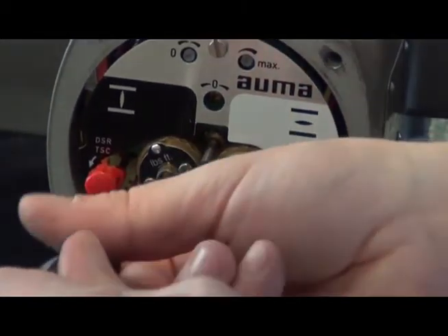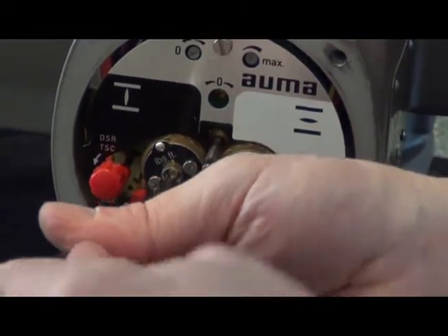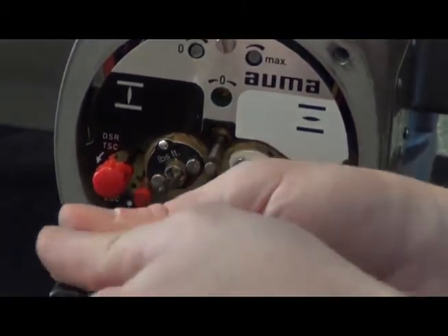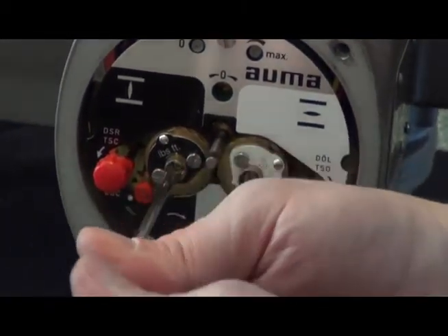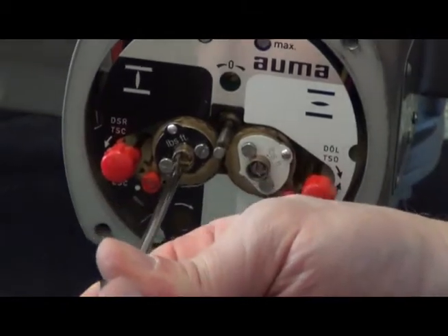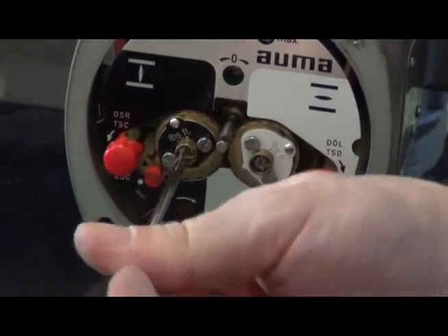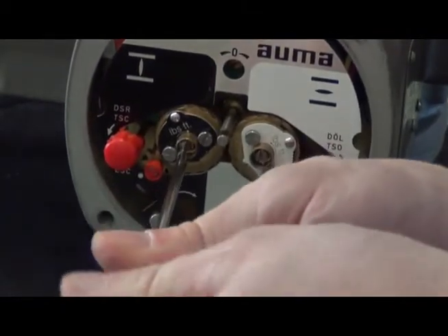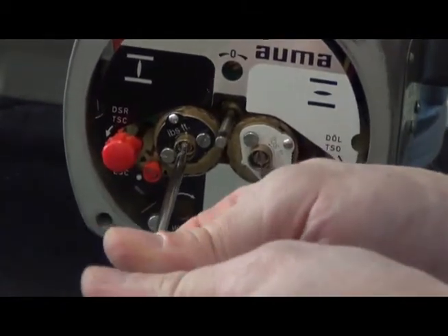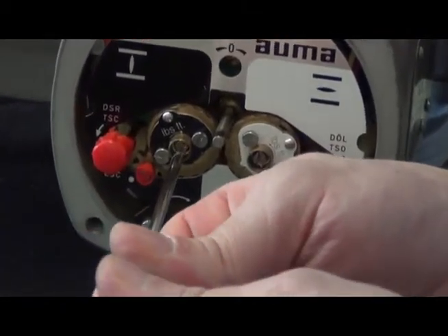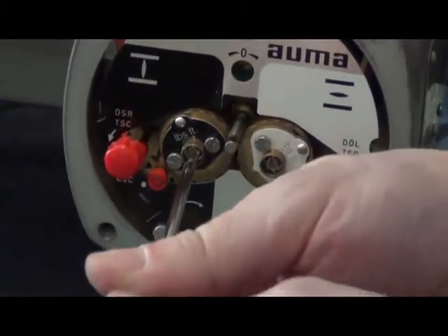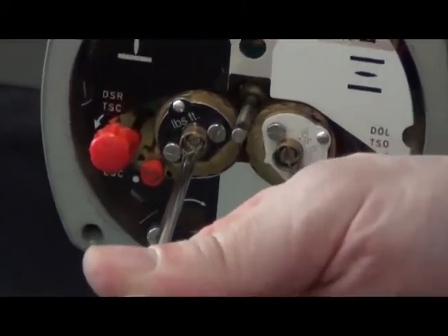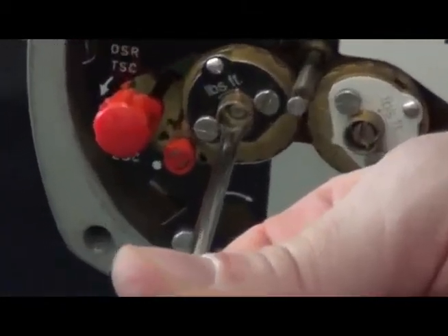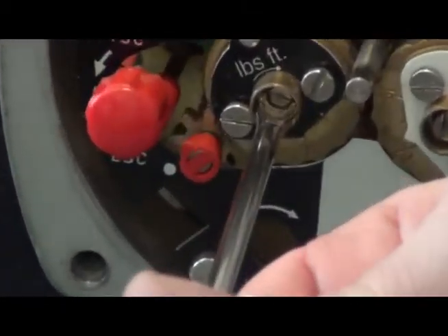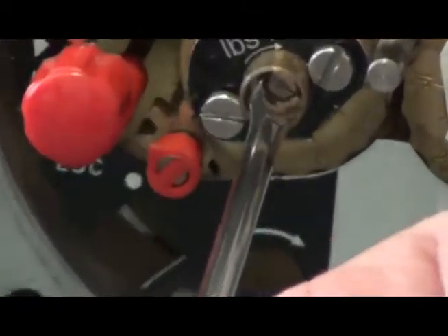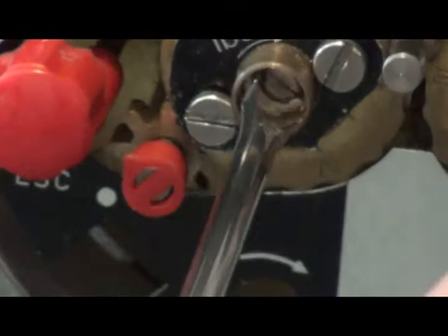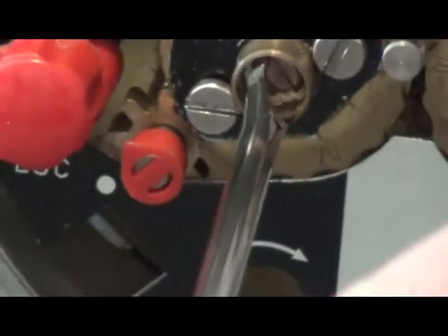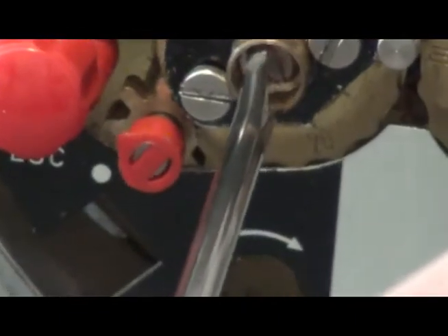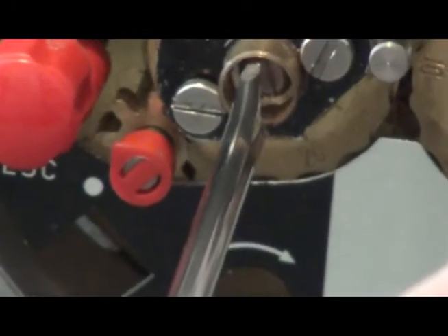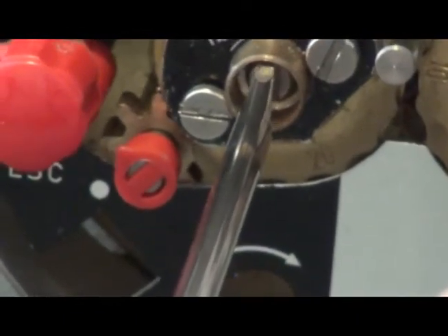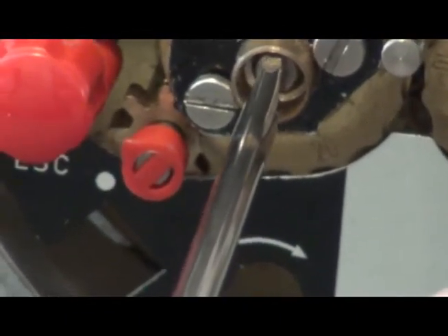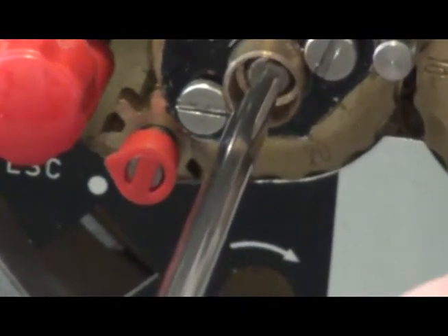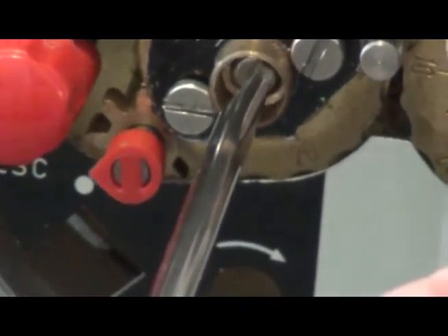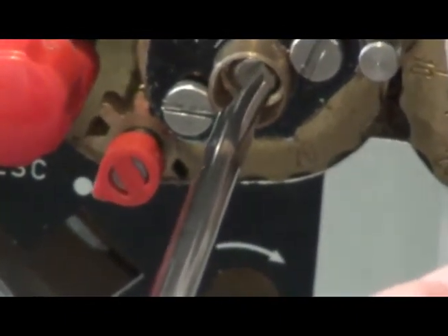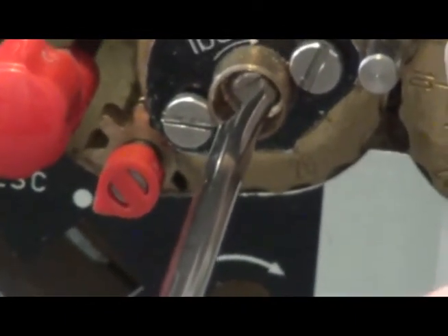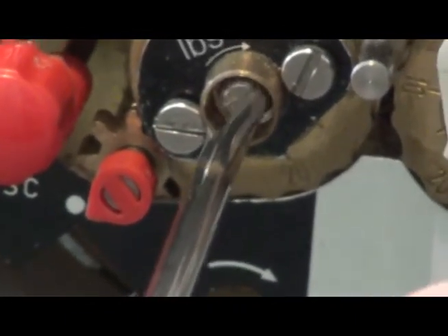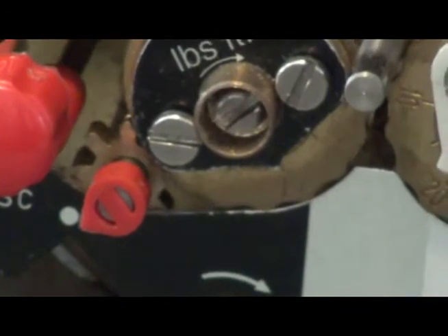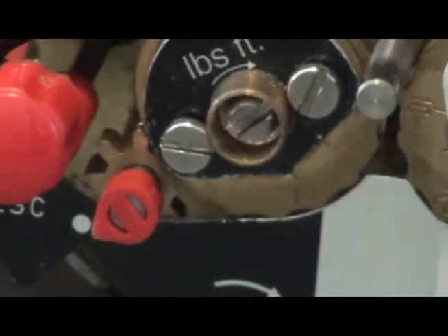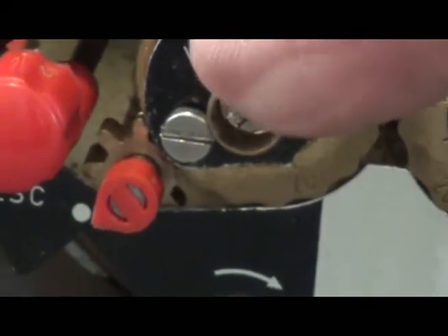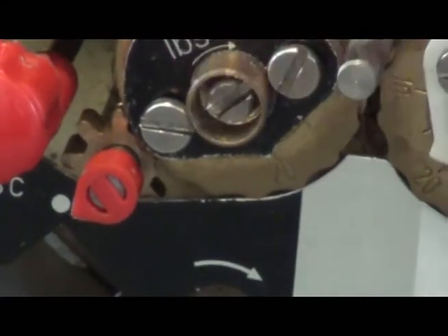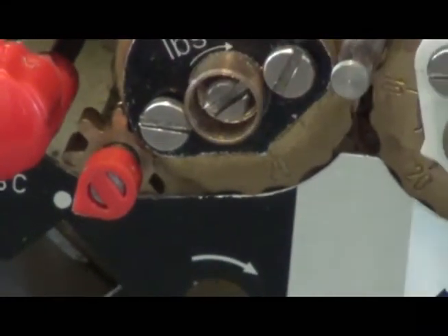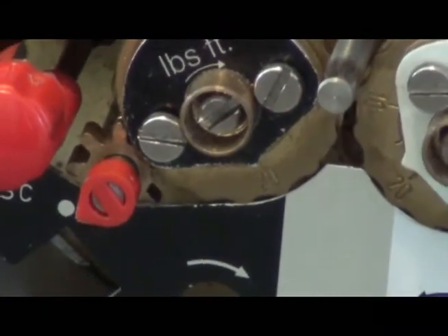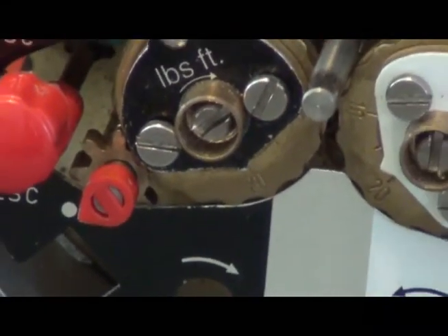I'm getting close now, so I'm slowing down. Almost there. There it is — it's on the dot. That's my closed limit set.